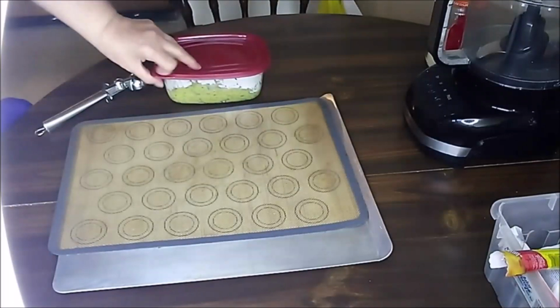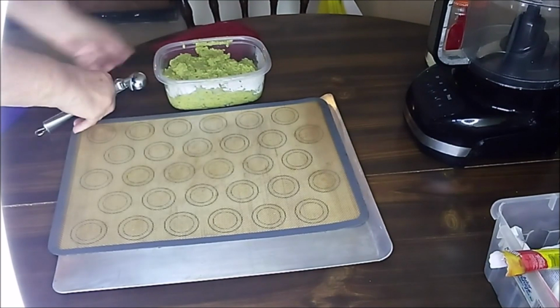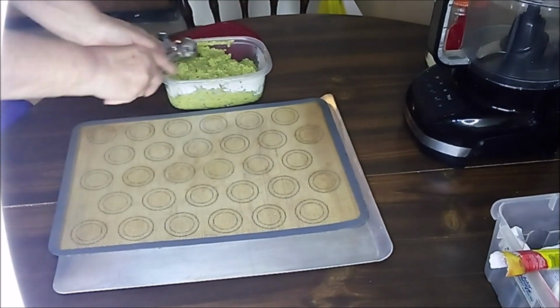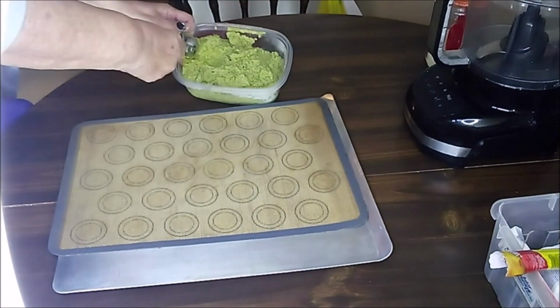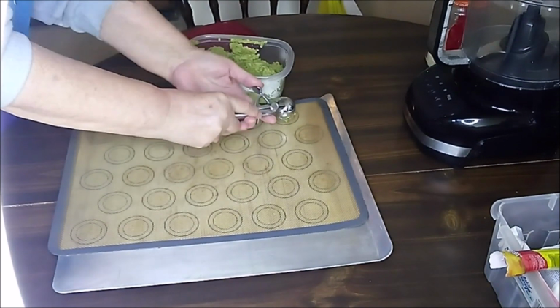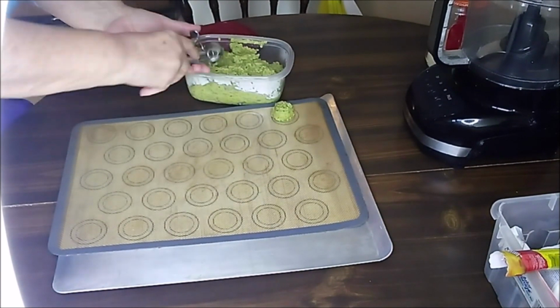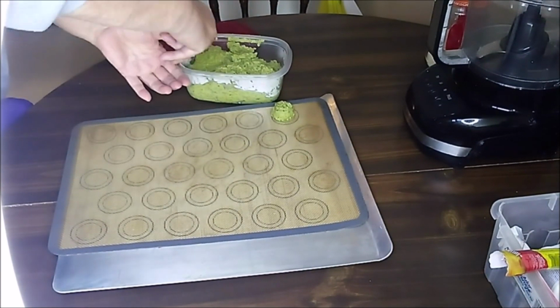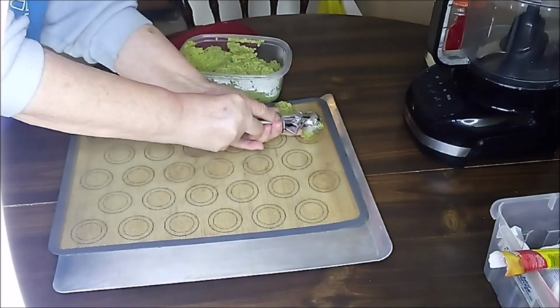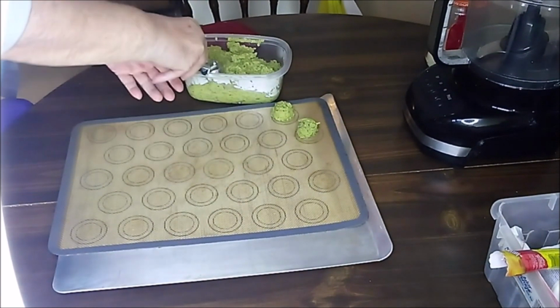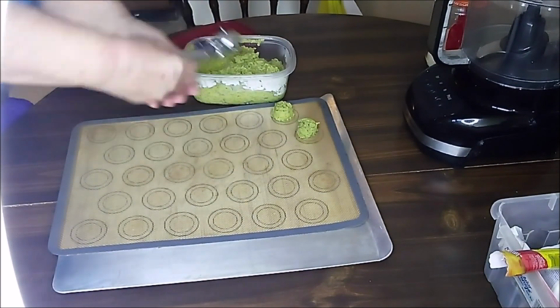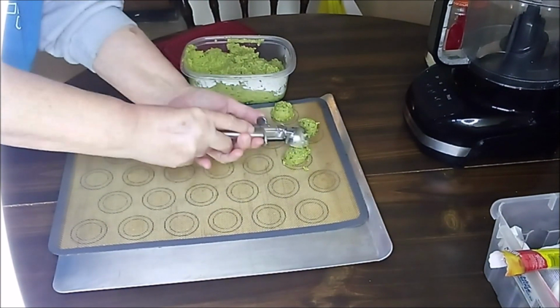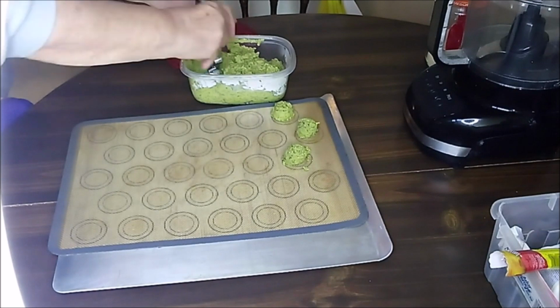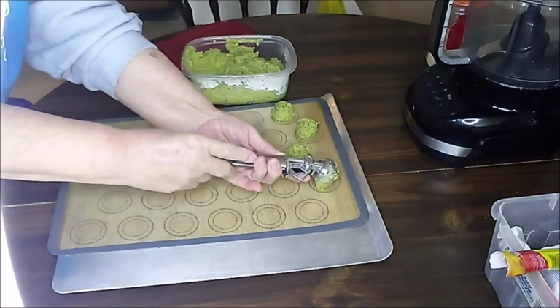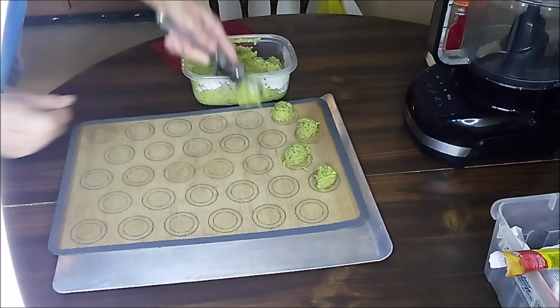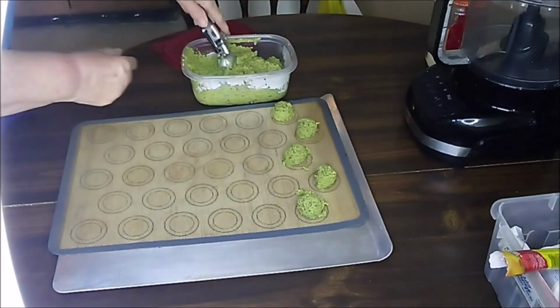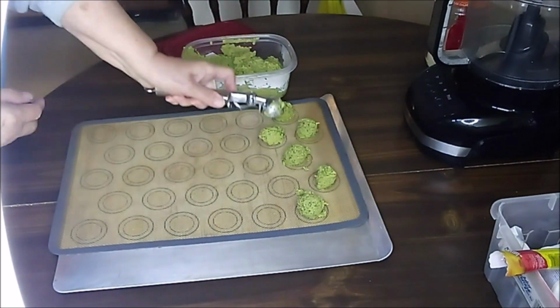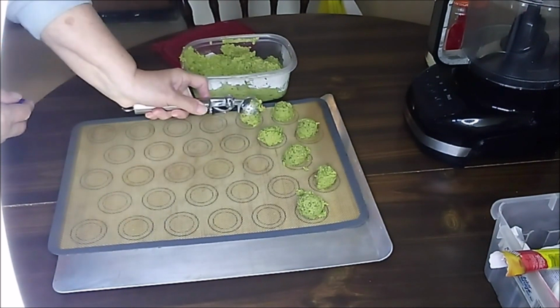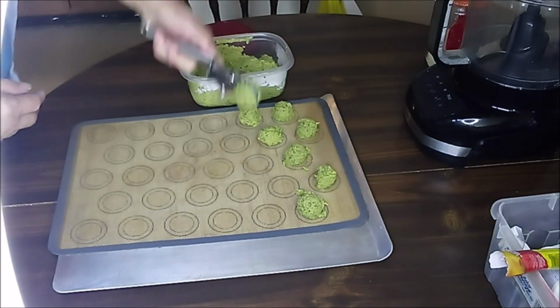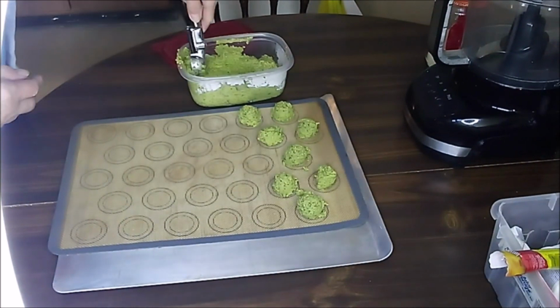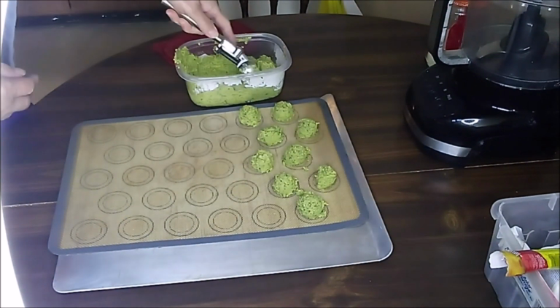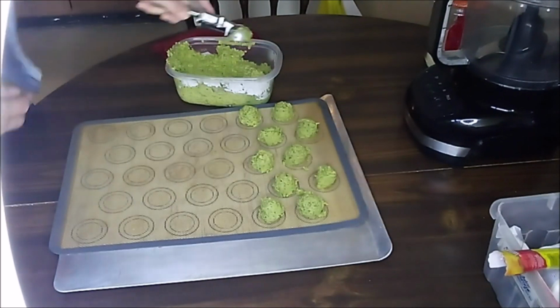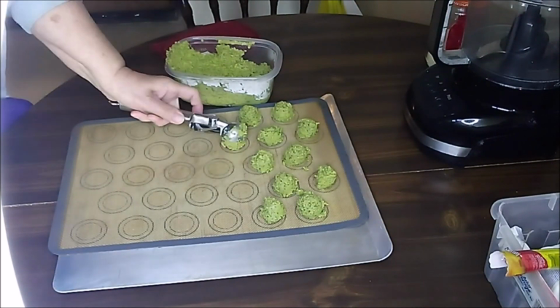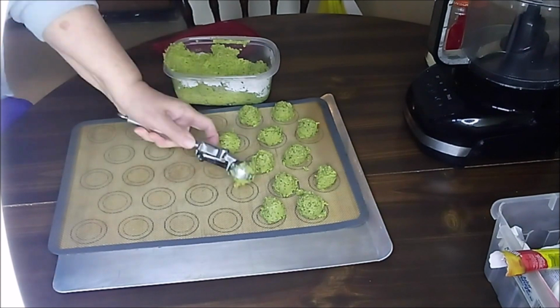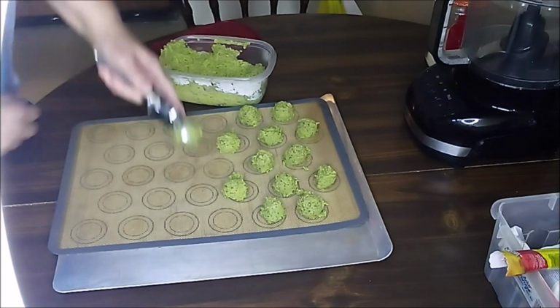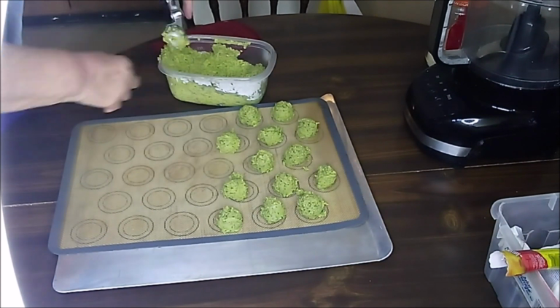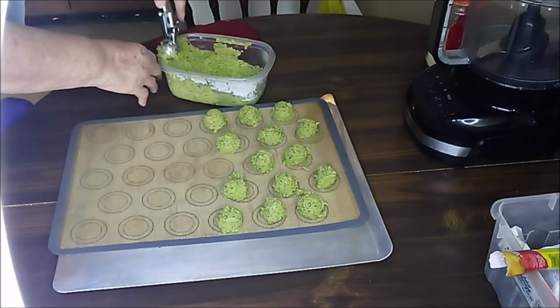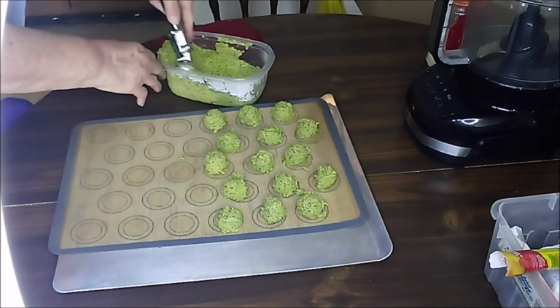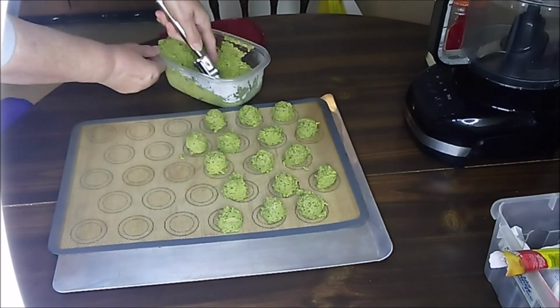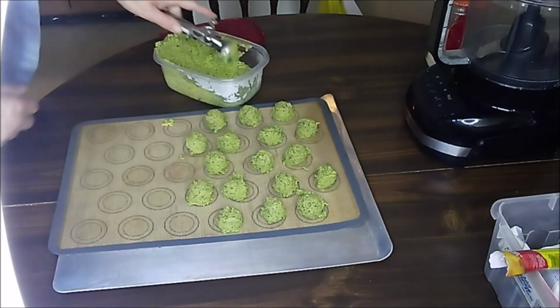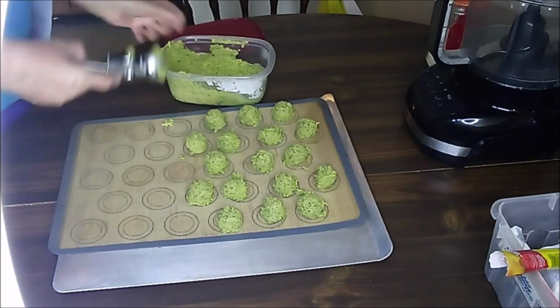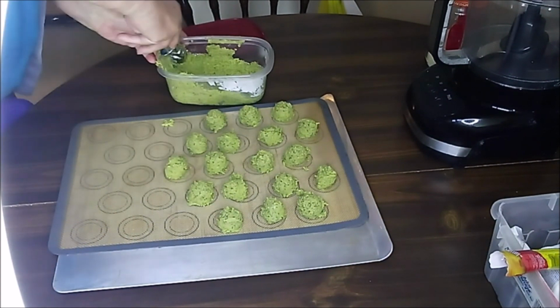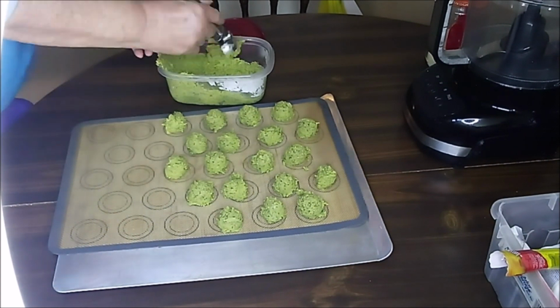Although this dough is still quite soft, it's easy to mold into some falafel. I like to use this little scoop so that I can make them all around the same size. I know the soft dough will just make fluffy falafel.